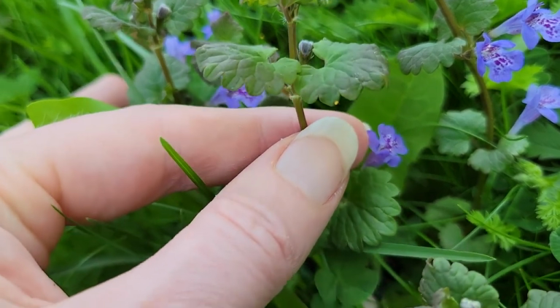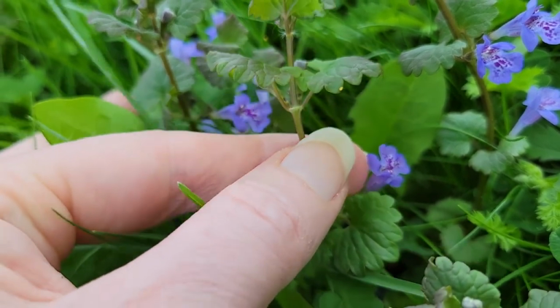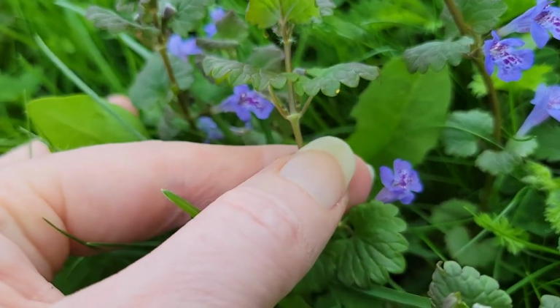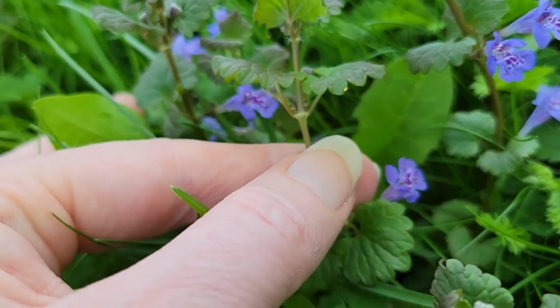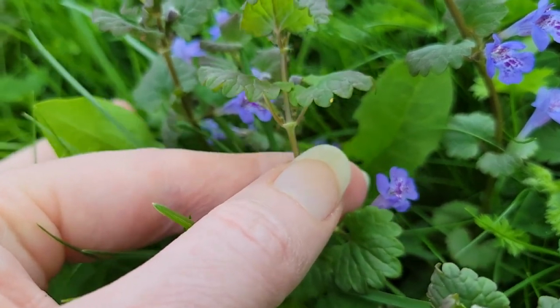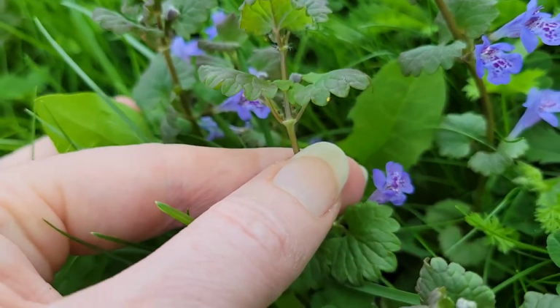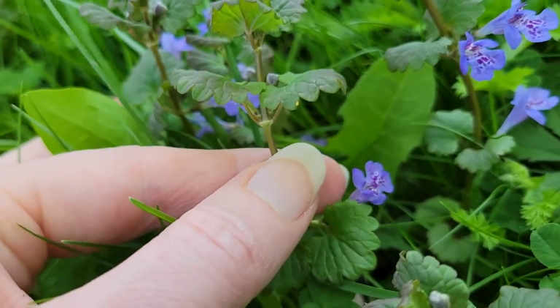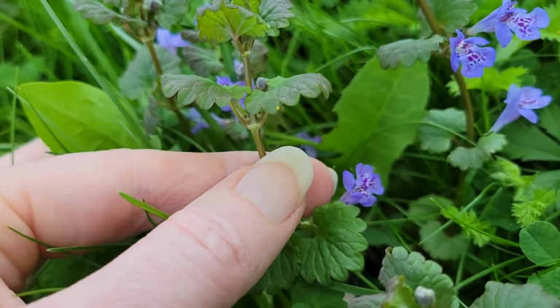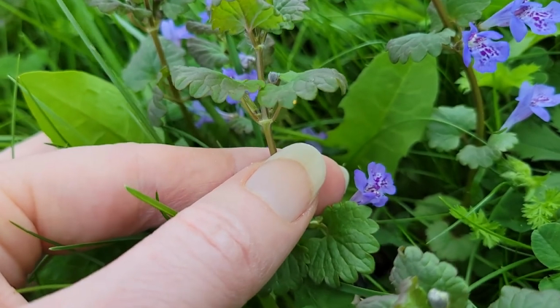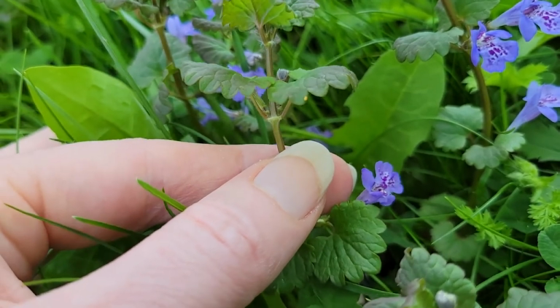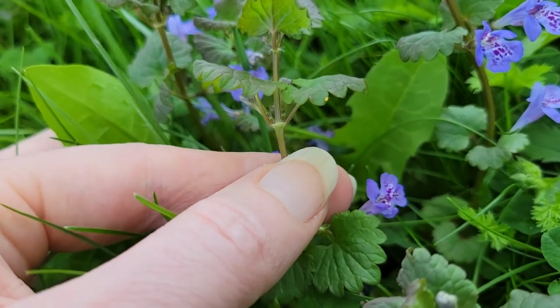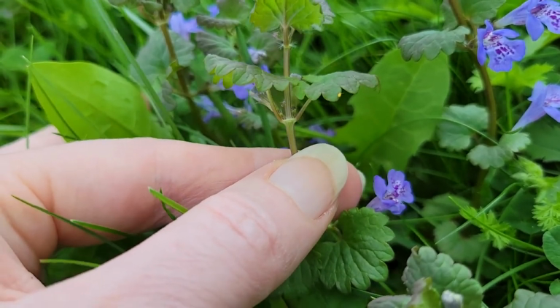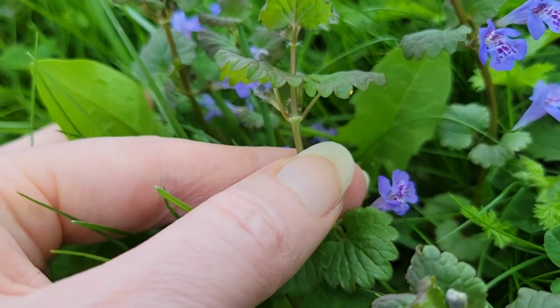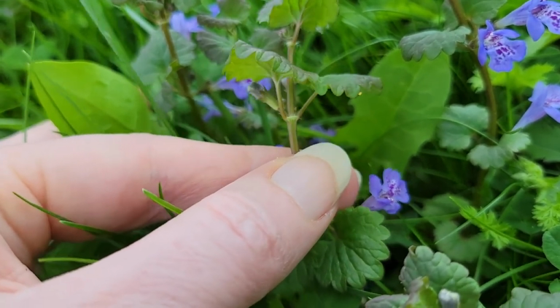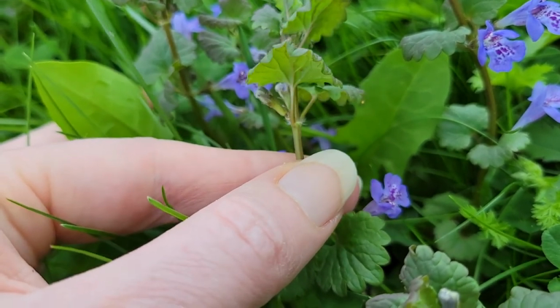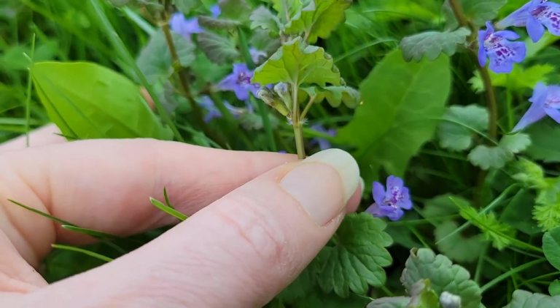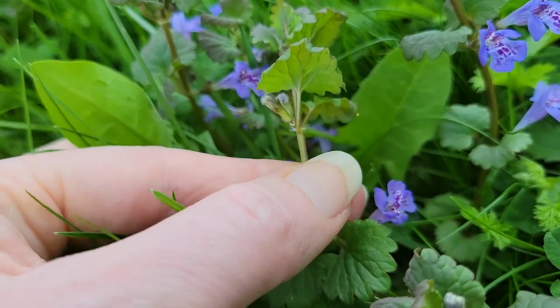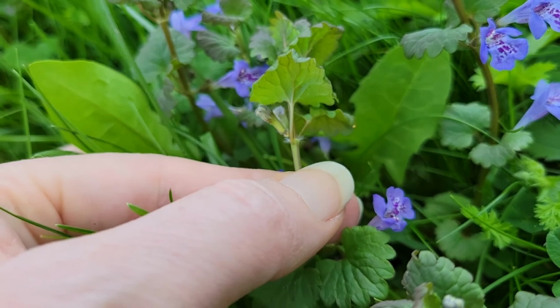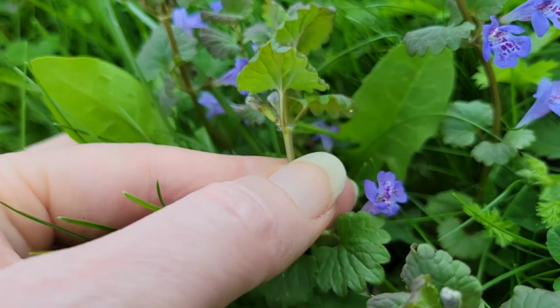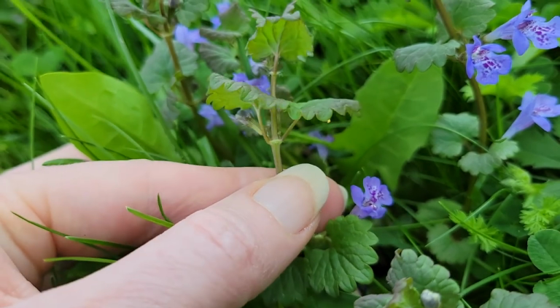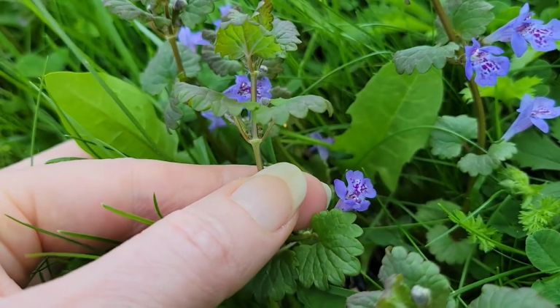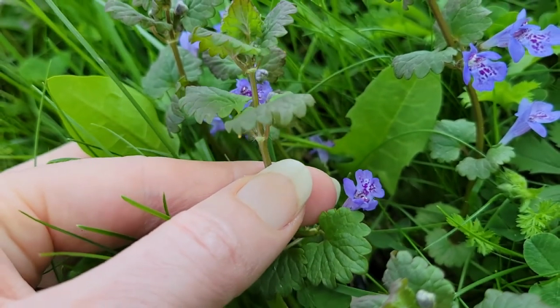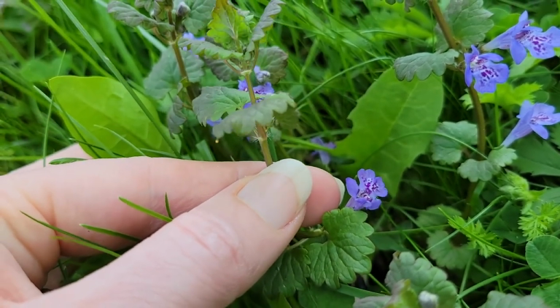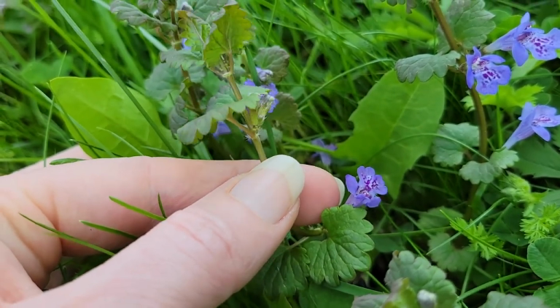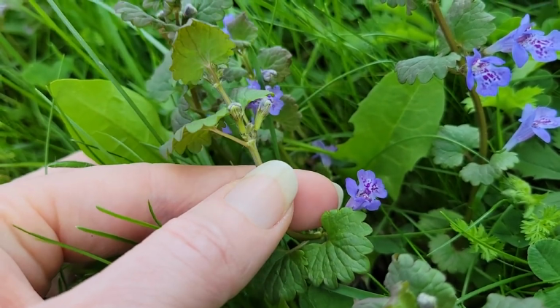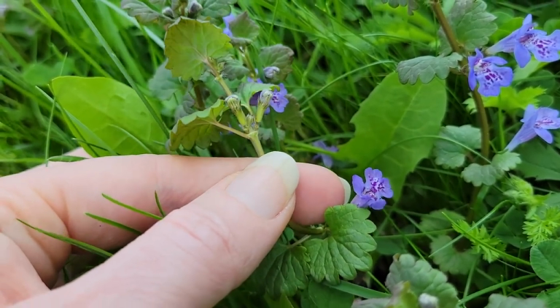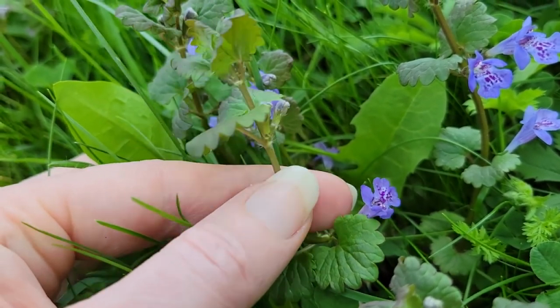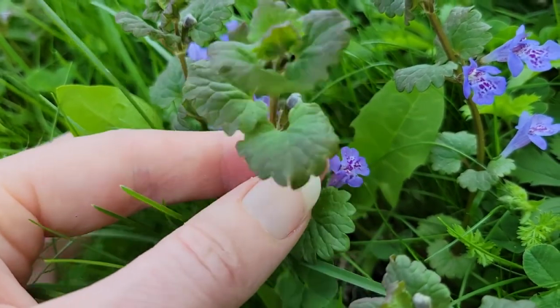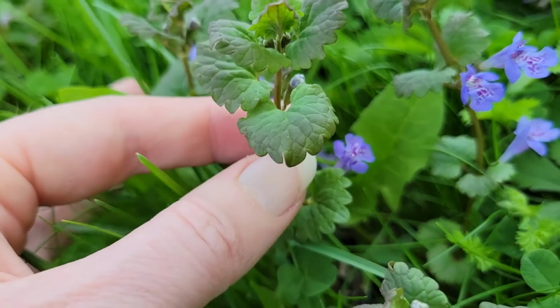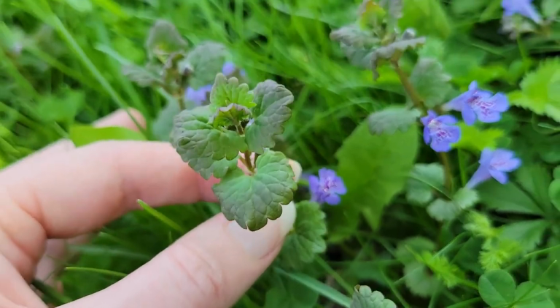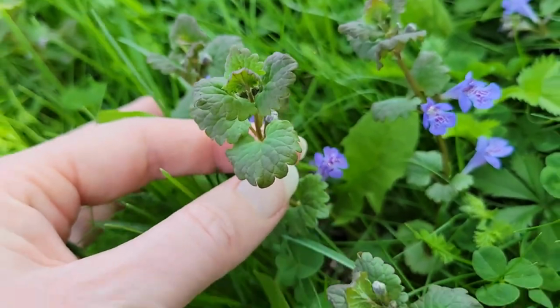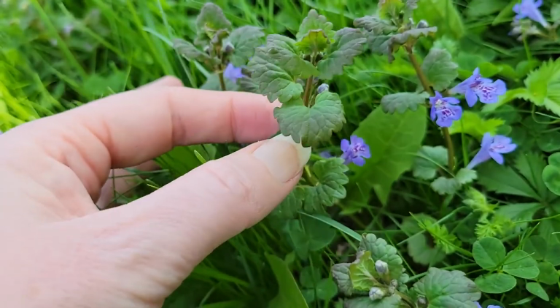The other plants that are very similar to this do not have this leaf structure, and do not have the exact formation of how the leaves actually look.